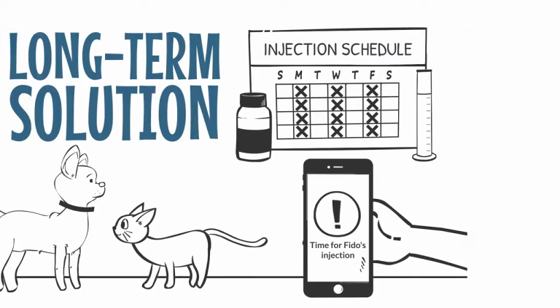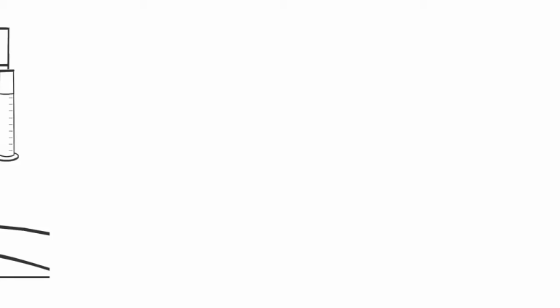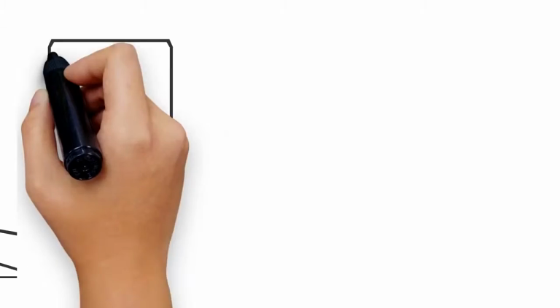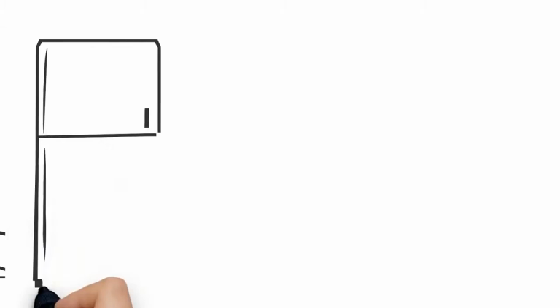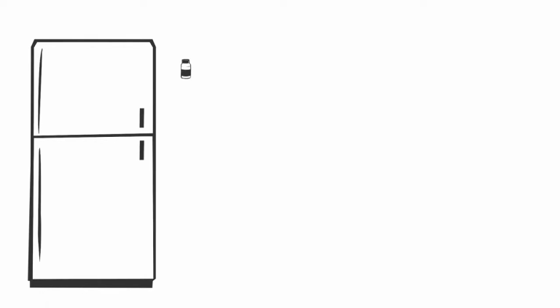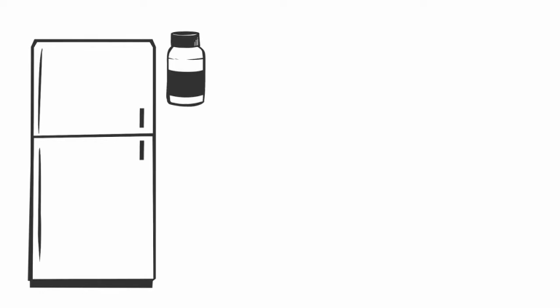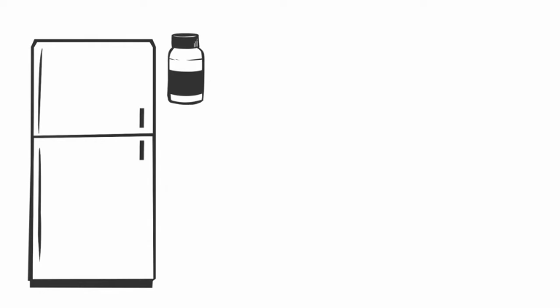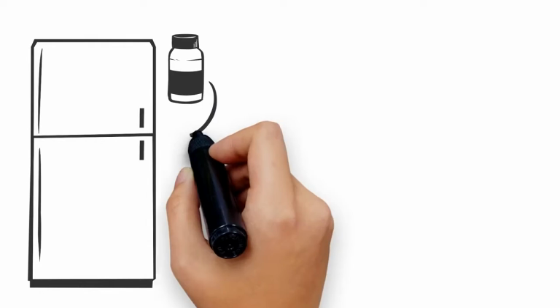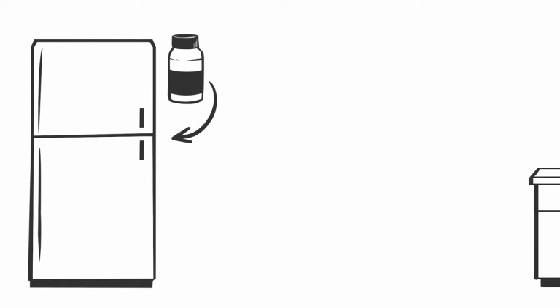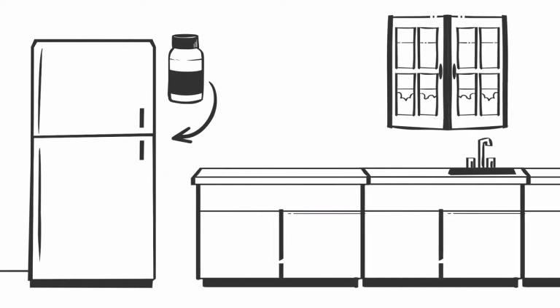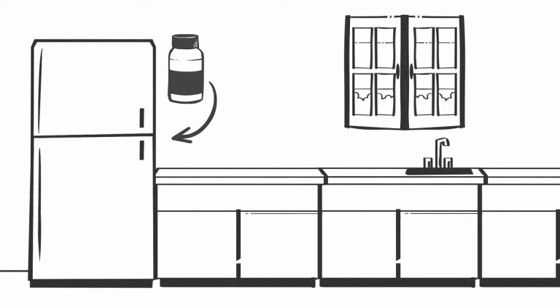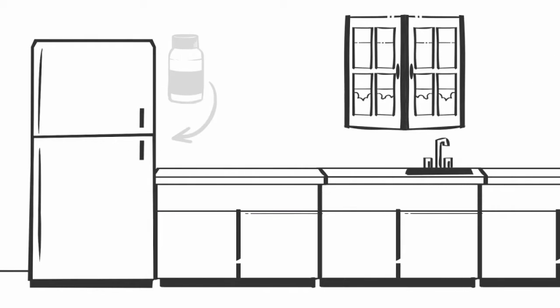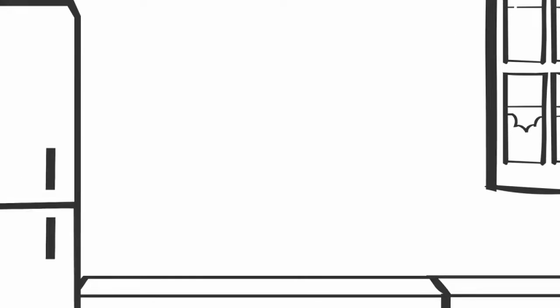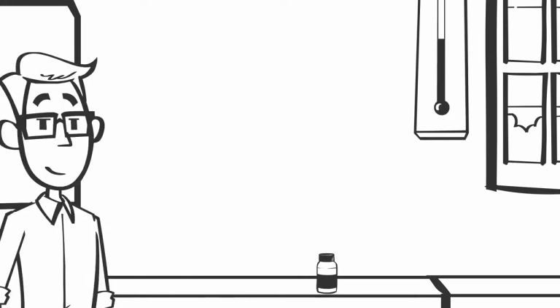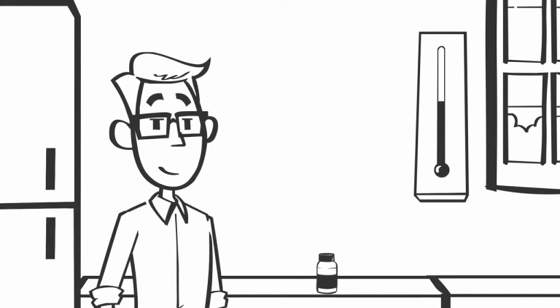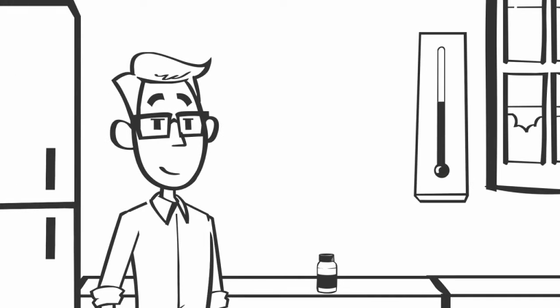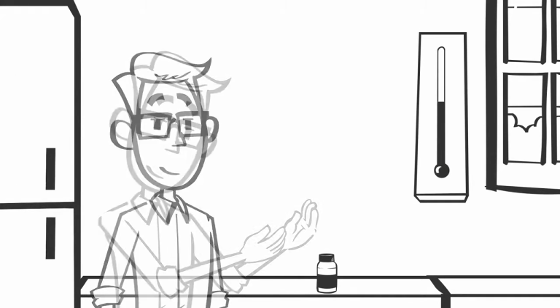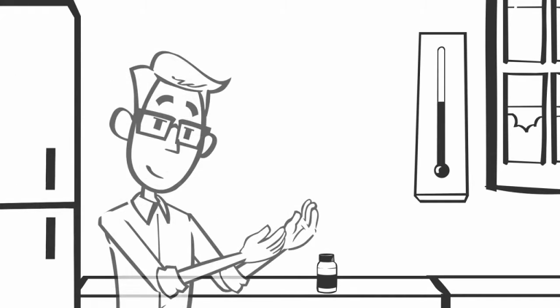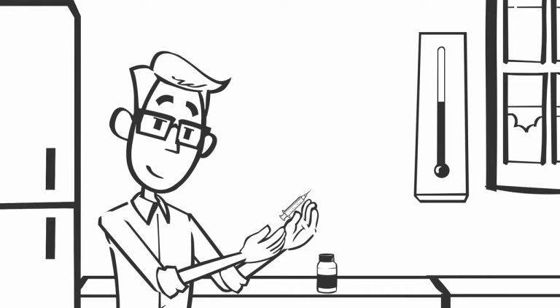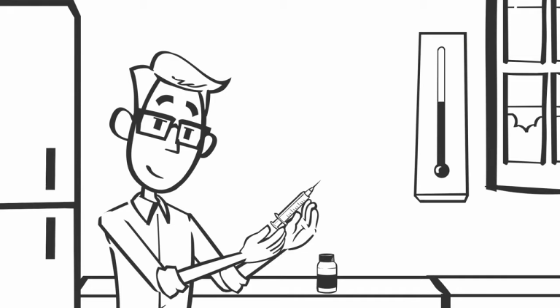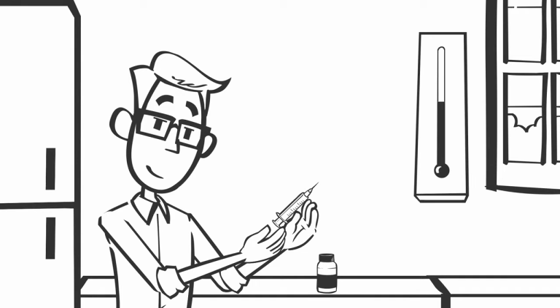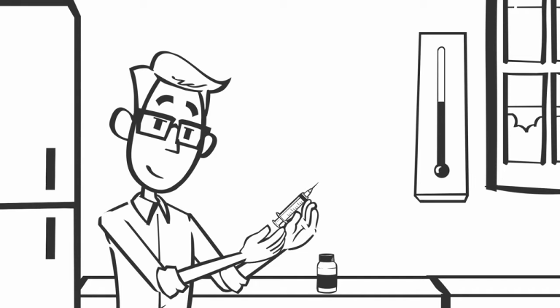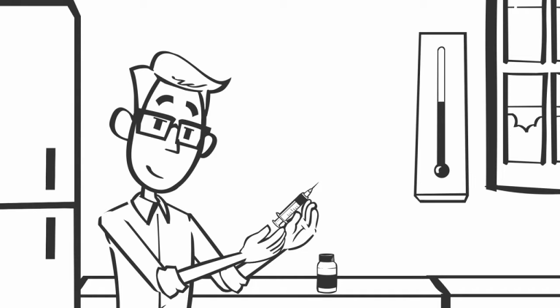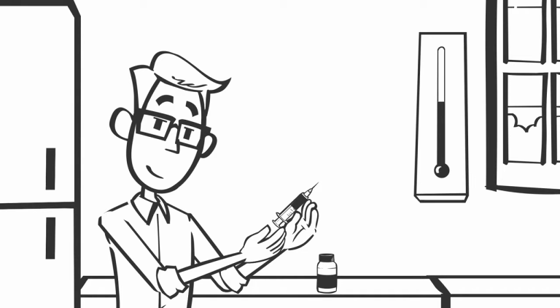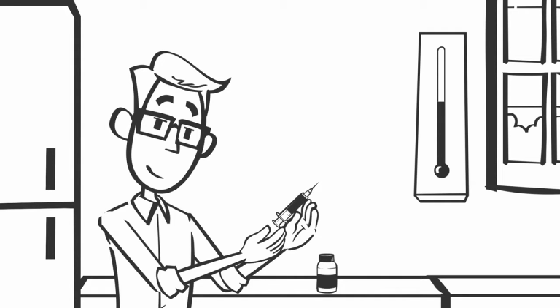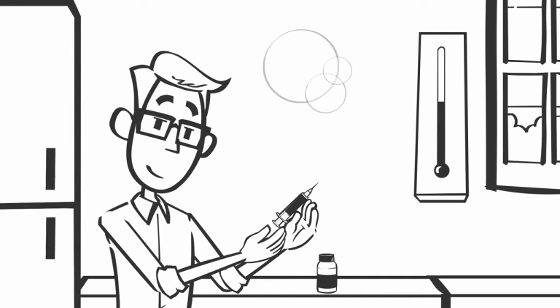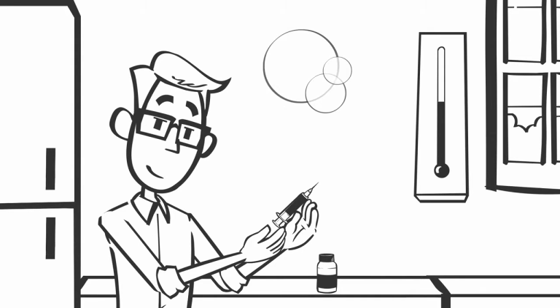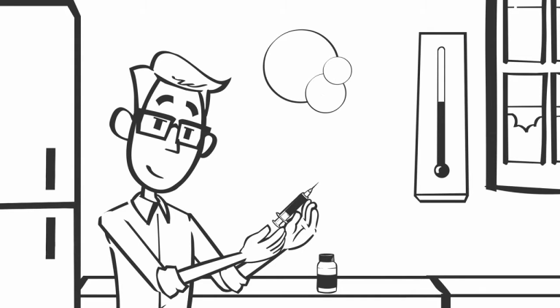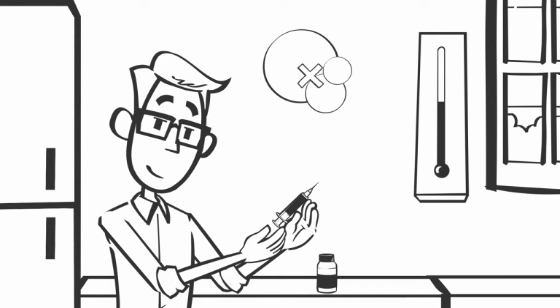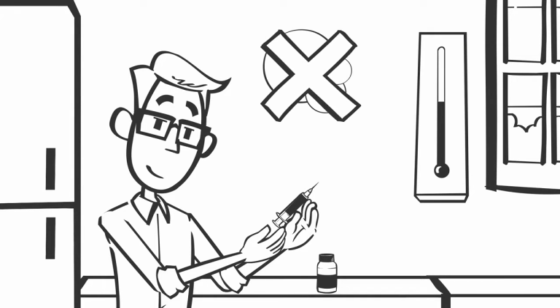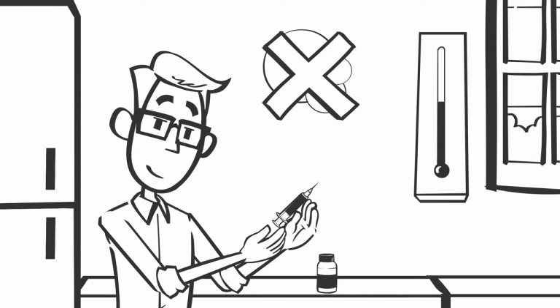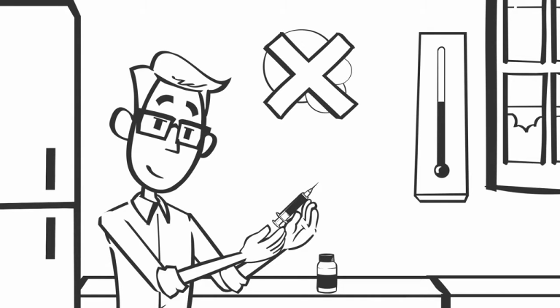Store vials in your refrigerator. Bring the allergens to room temperature. Draw the dosage into the syringe. Check no bubbles are present.